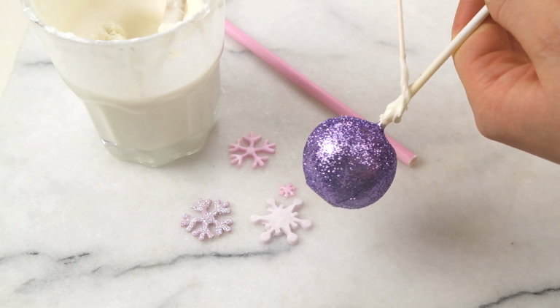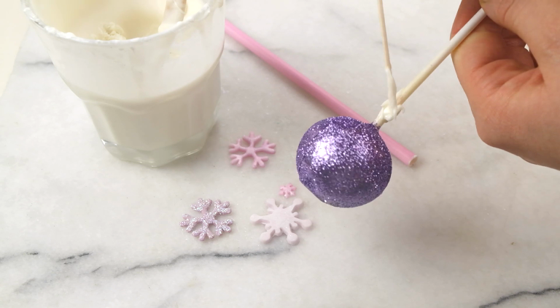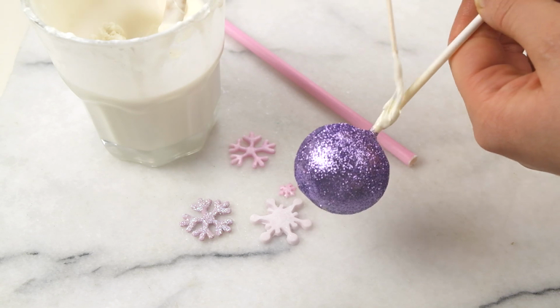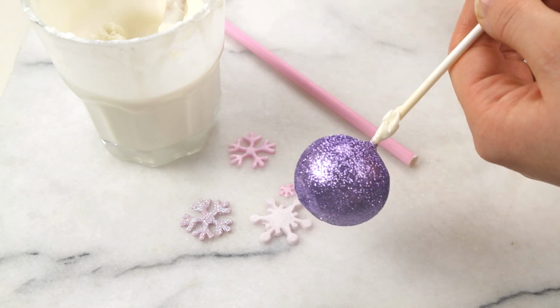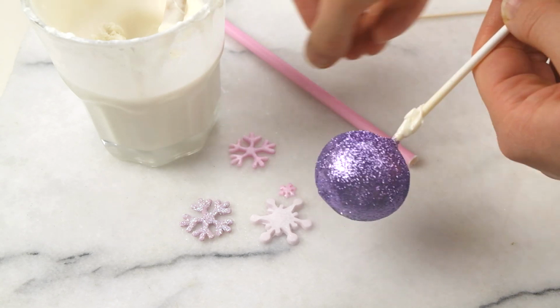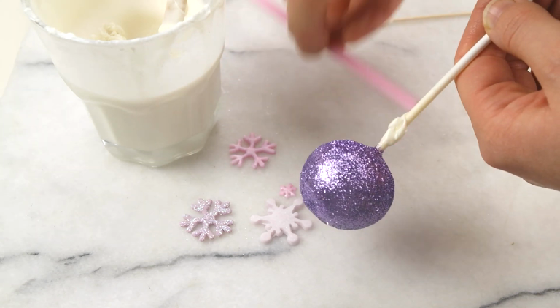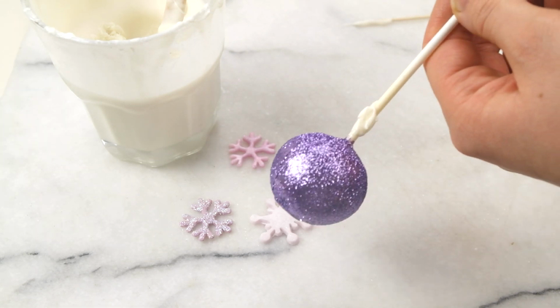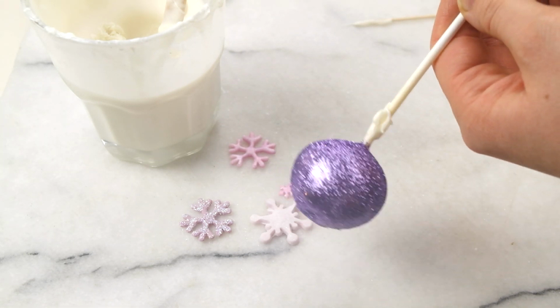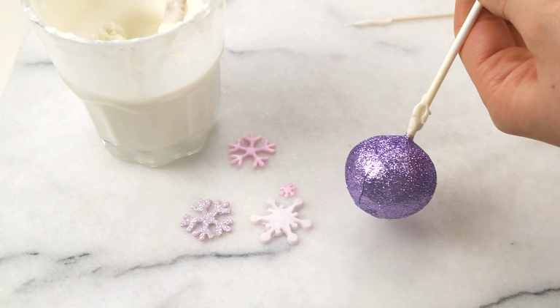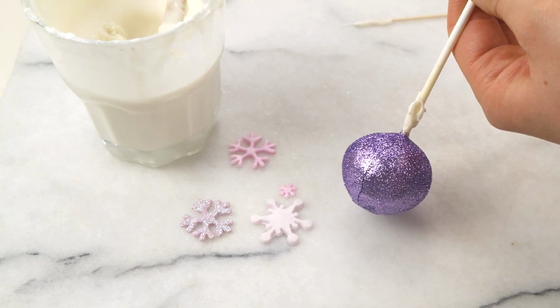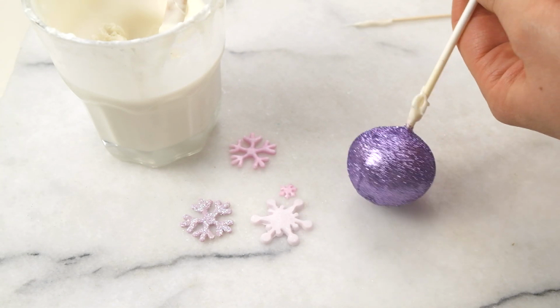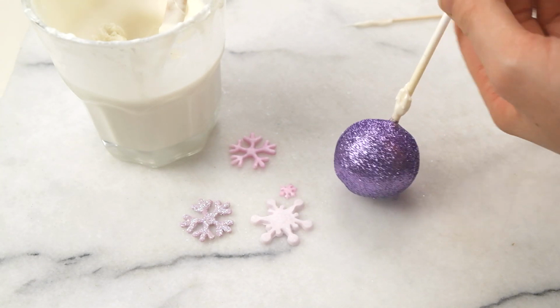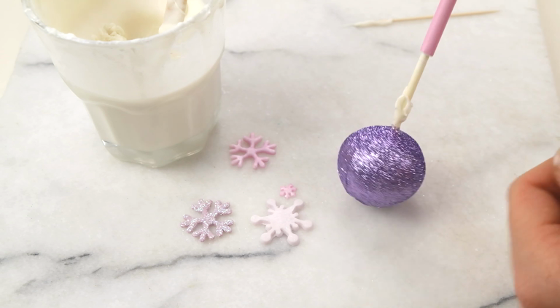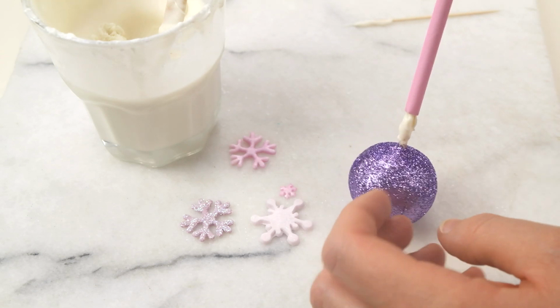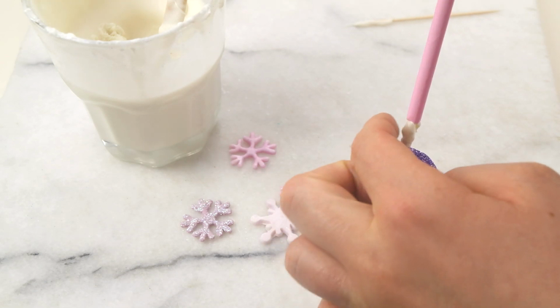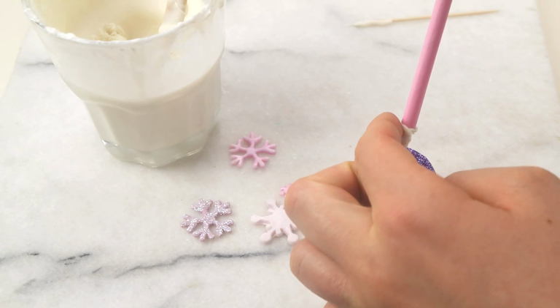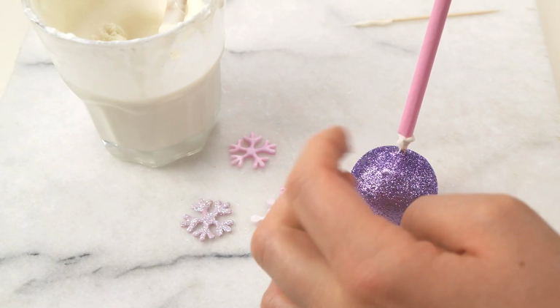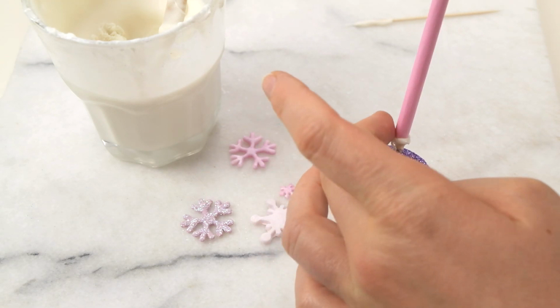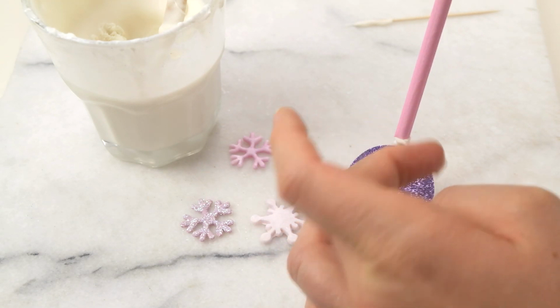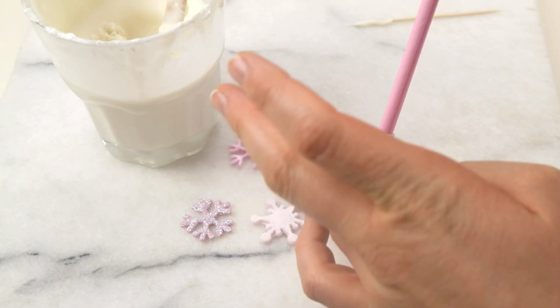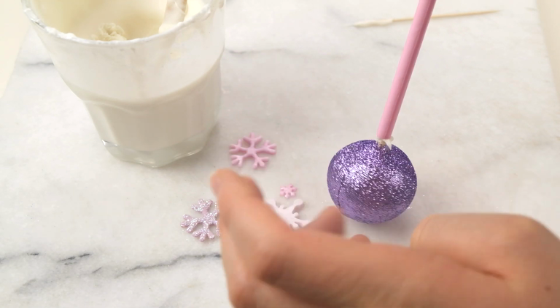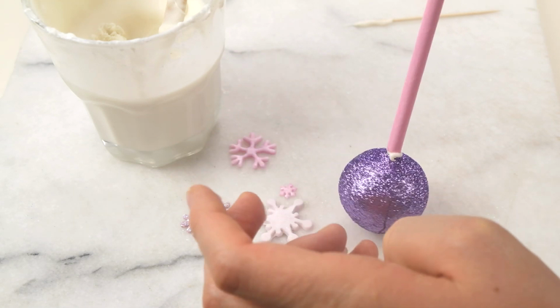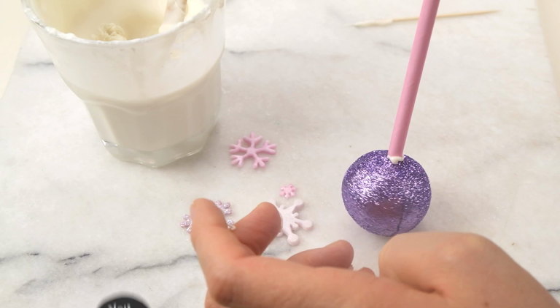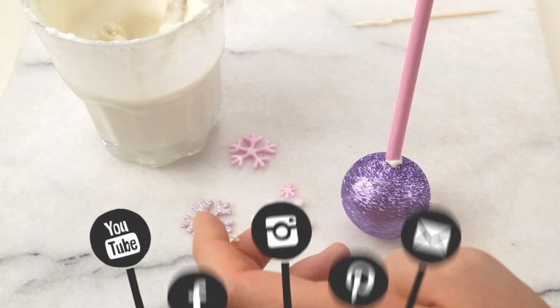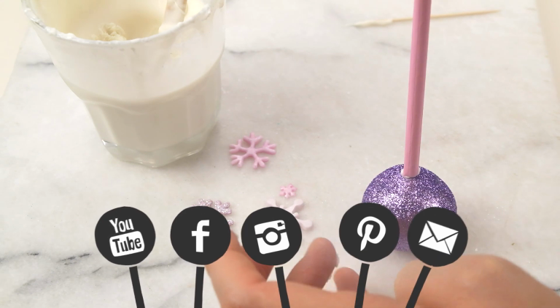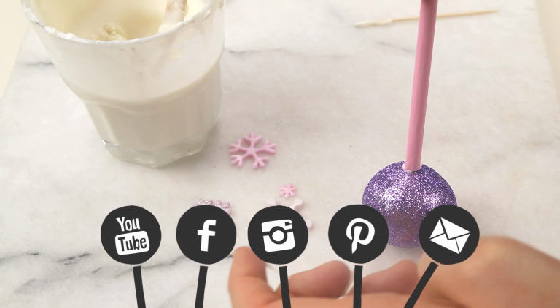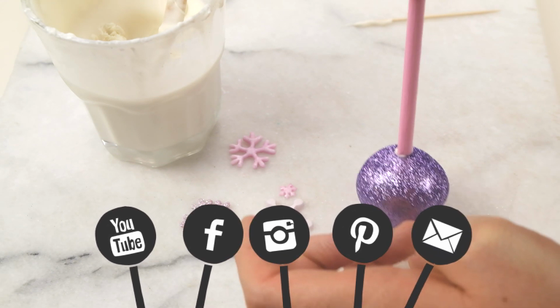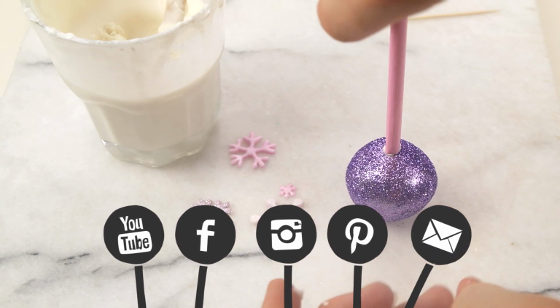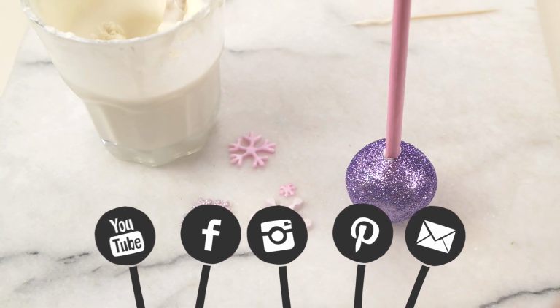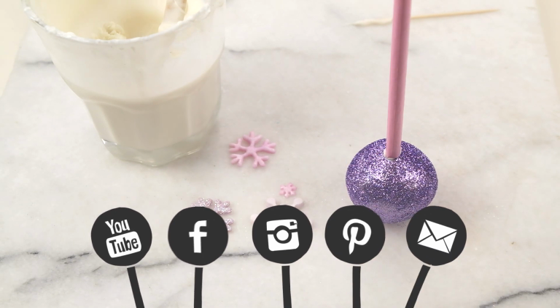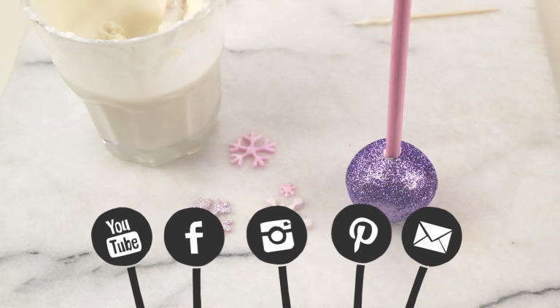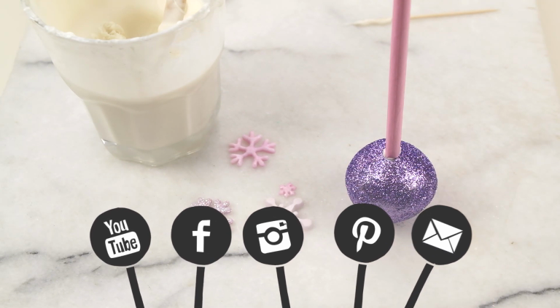I used a little bit of white candy coating to glue the paper straw to the stick, and that works pretty well. By the way, if you want to see more Frozen-related or Walt Disney-related treats, let me know in the comments below, and of course you can also follow me on Facebook, Pinterest, and Instagram.